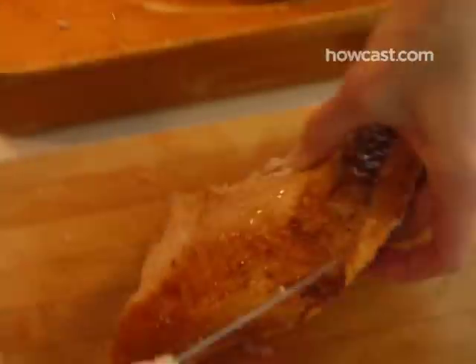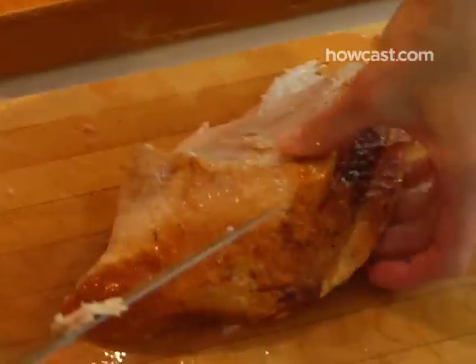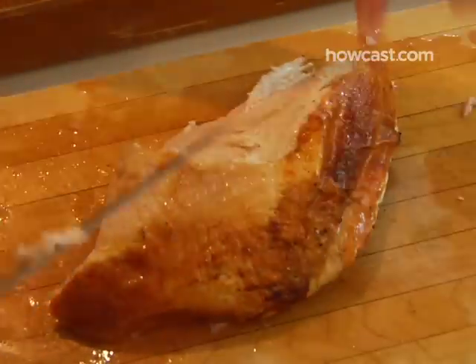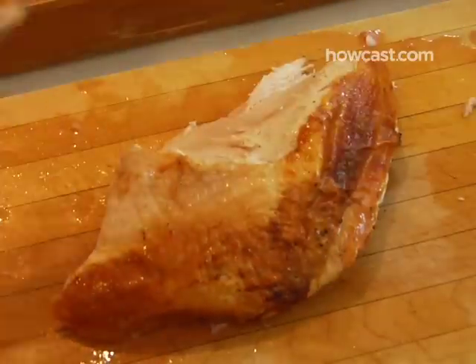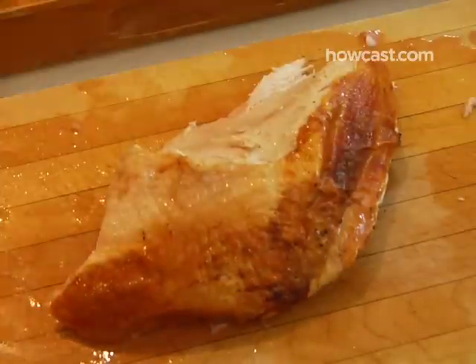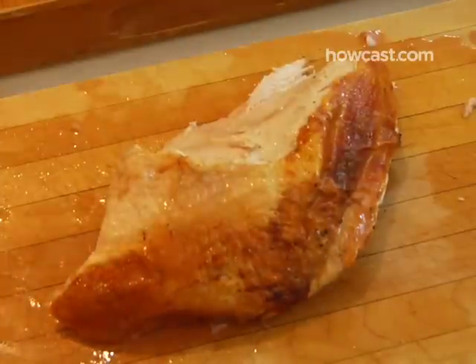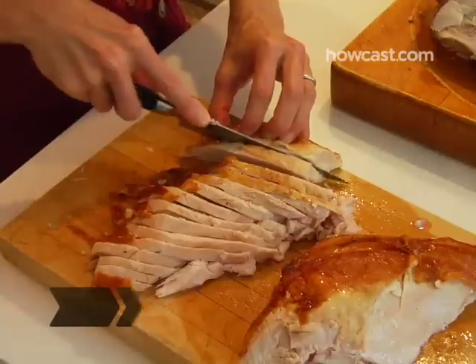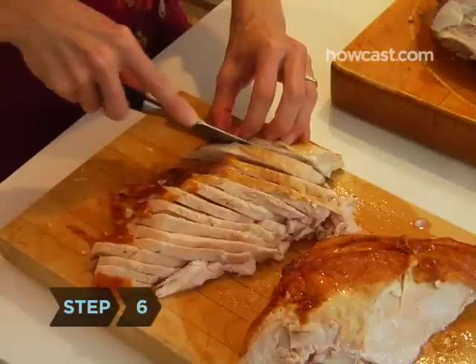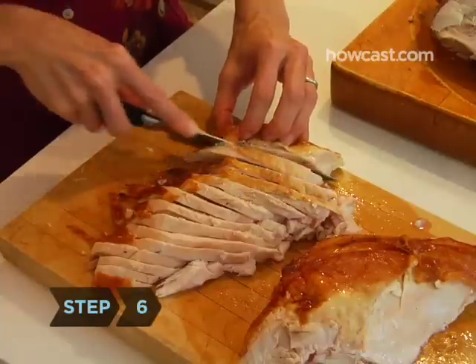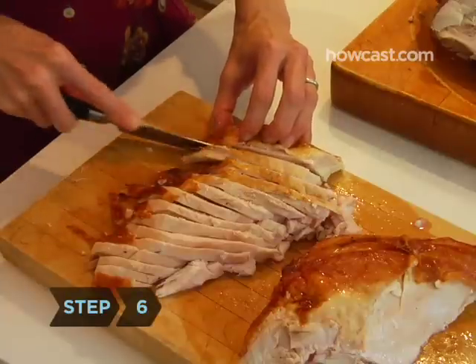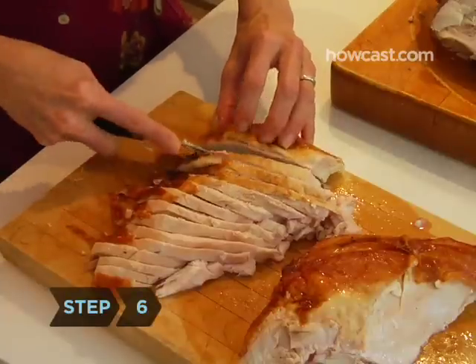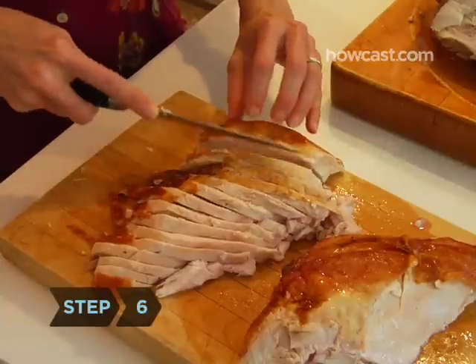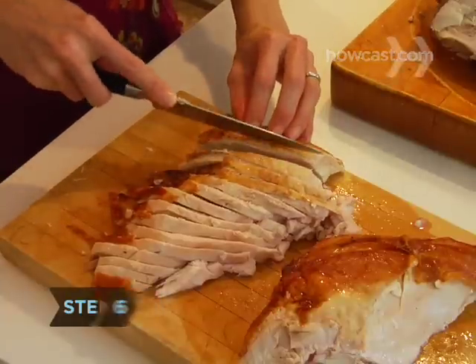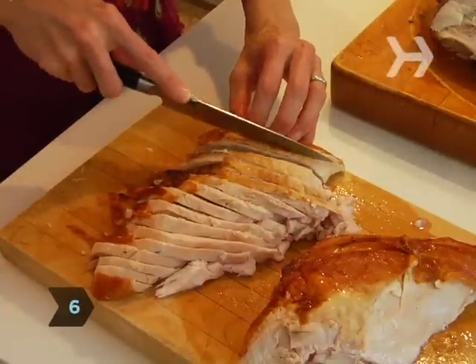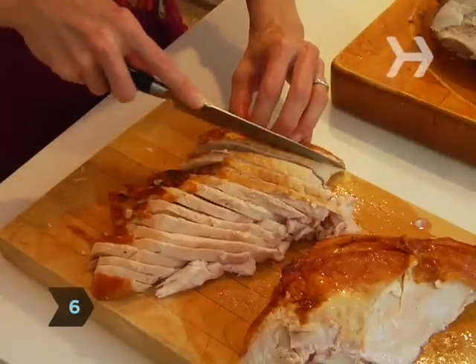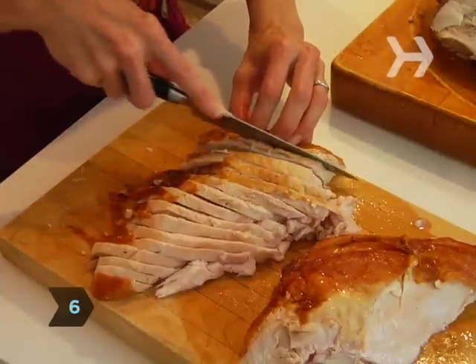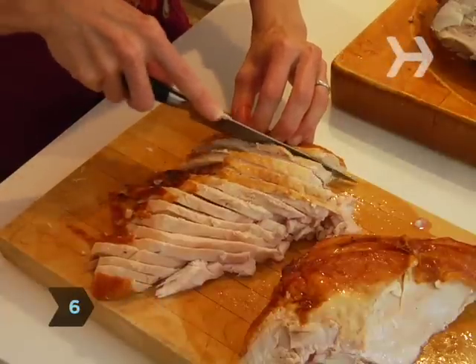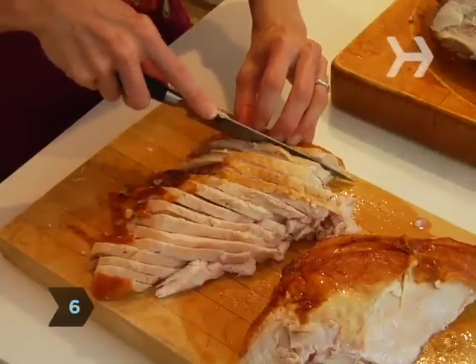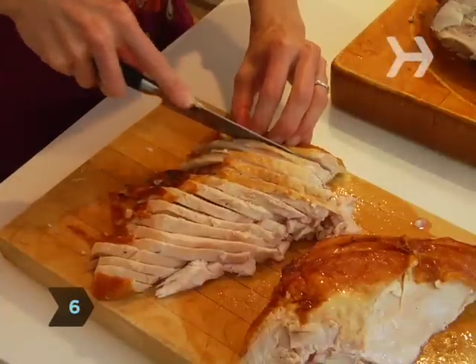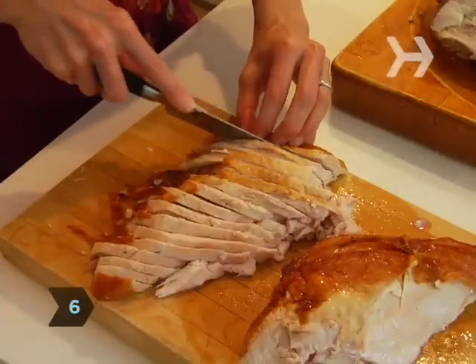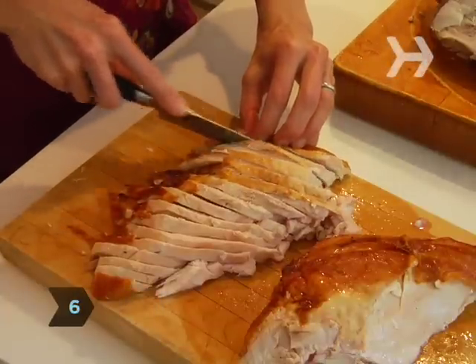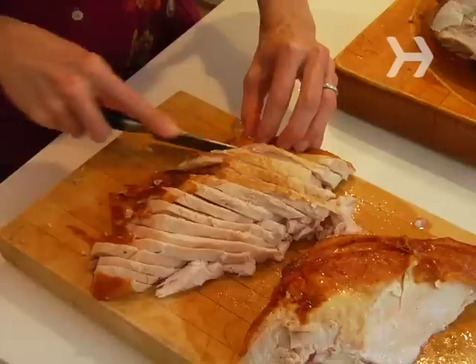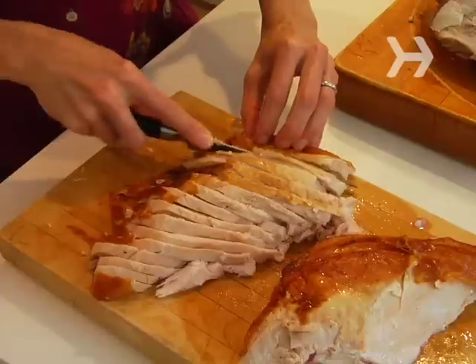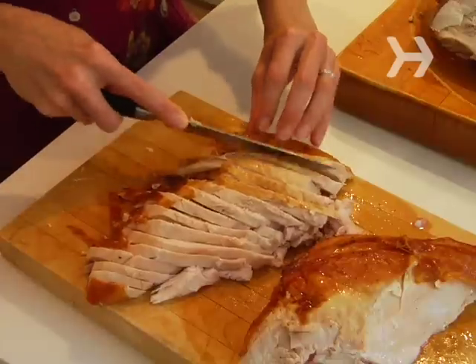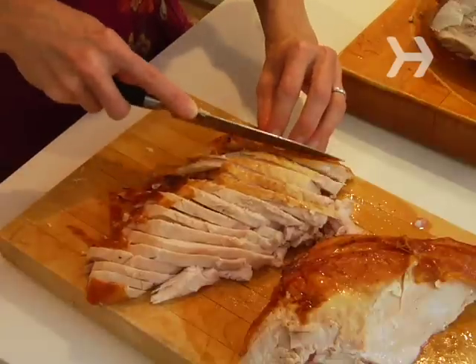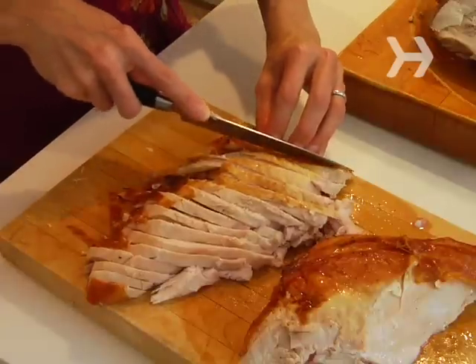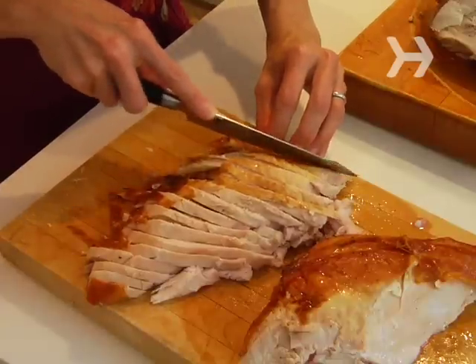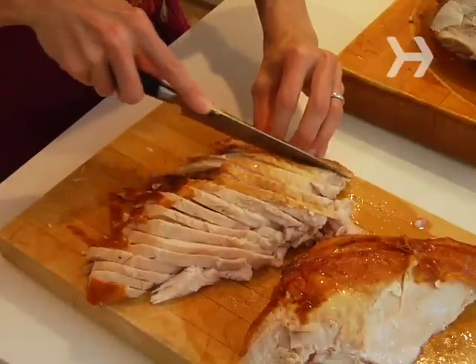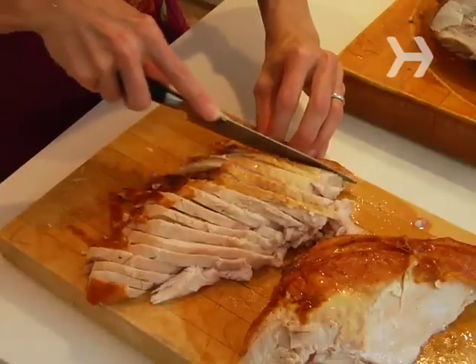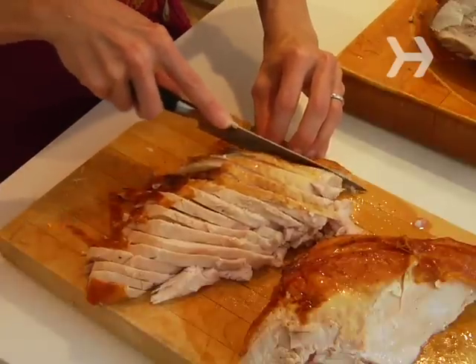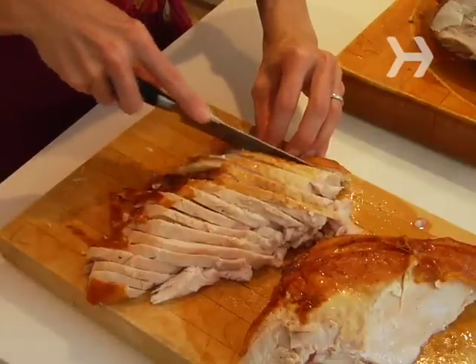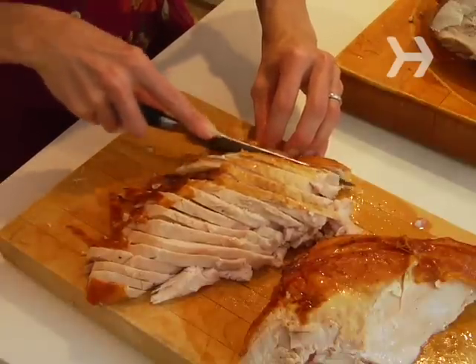Repeat with the other half of the breast. Step 6. Place both halves of the turkey breast, skin side up, on your cutting board. Slice them against the grain at a slight angle into pieces about a quarter of an inch thick.